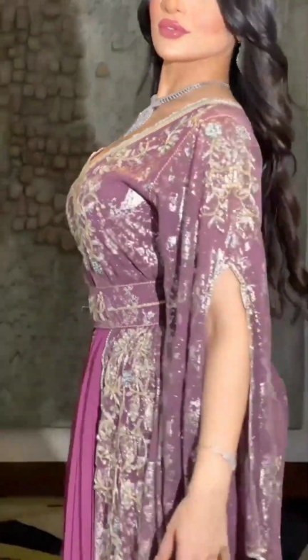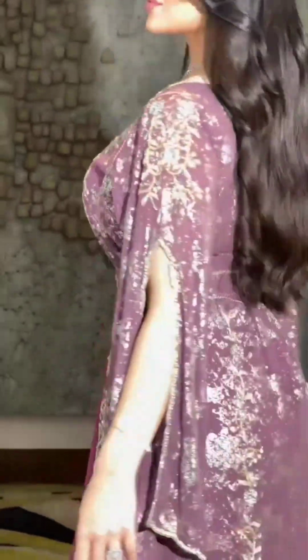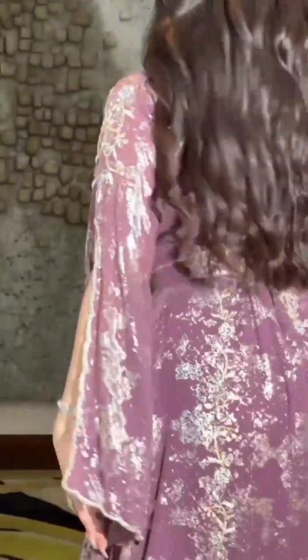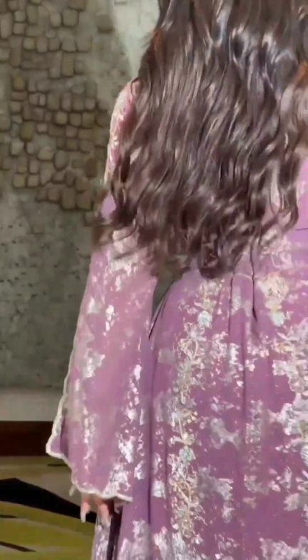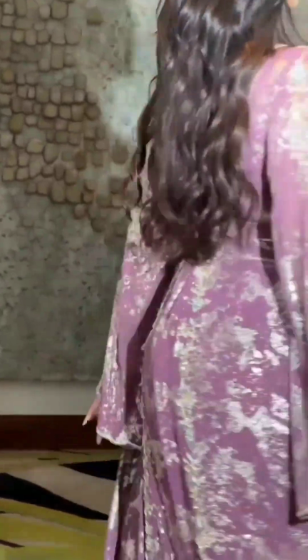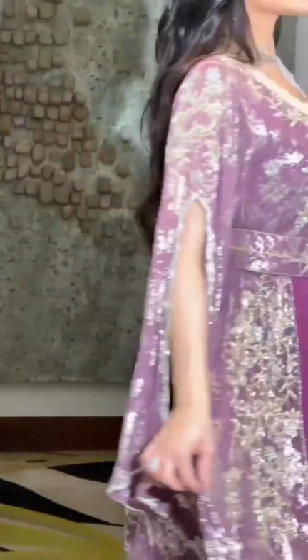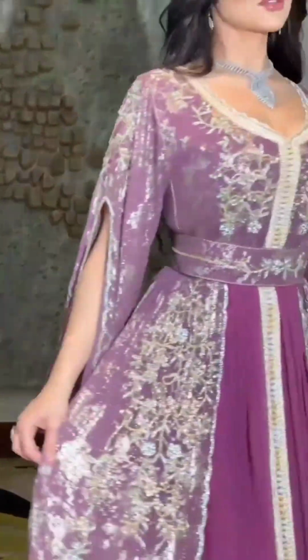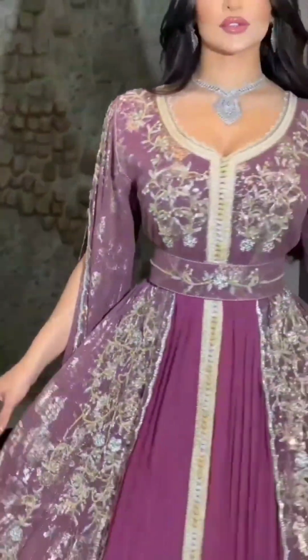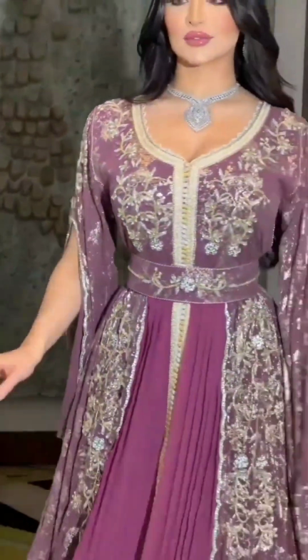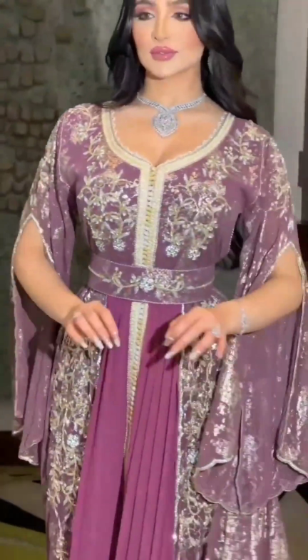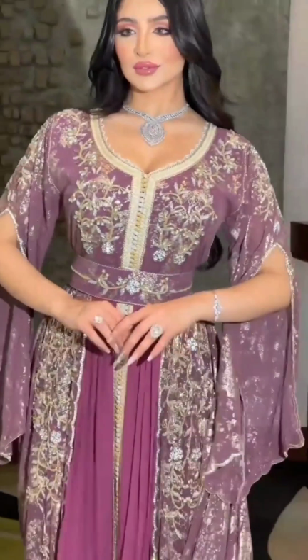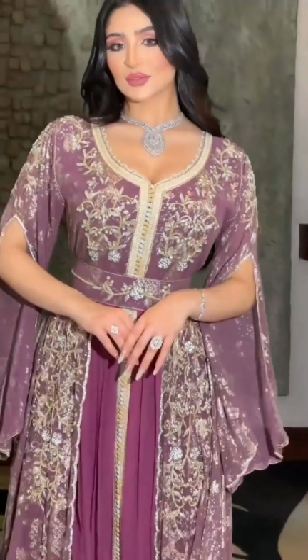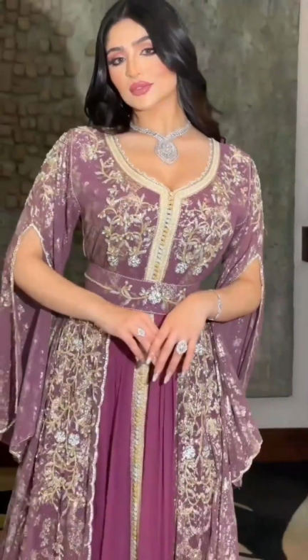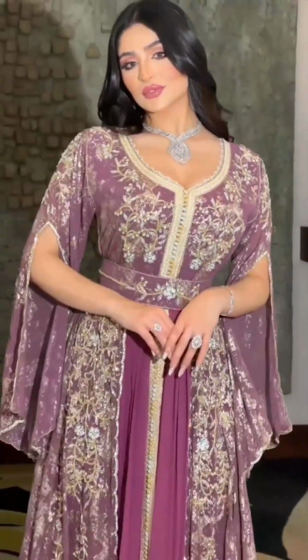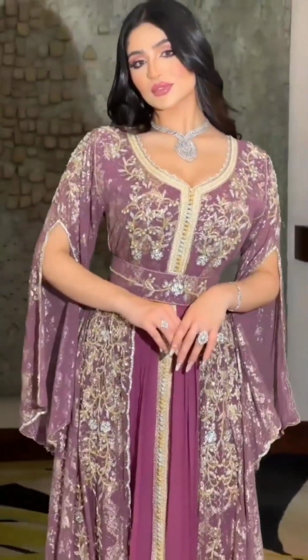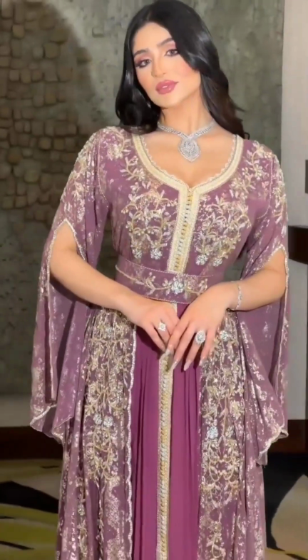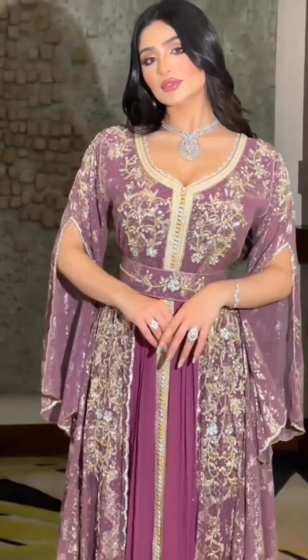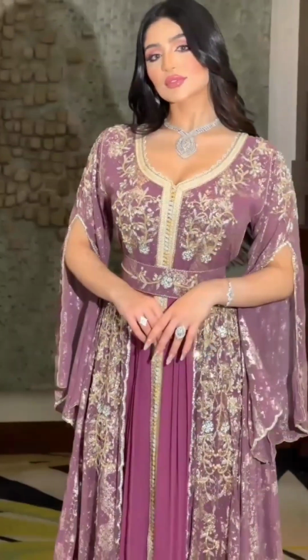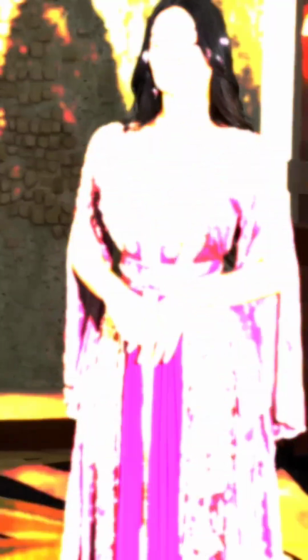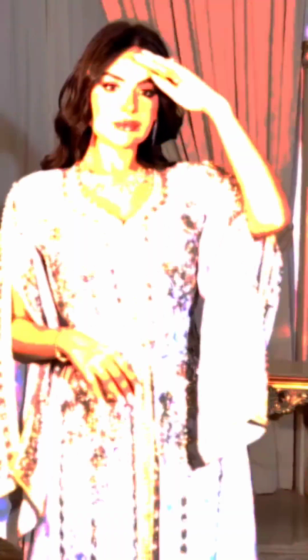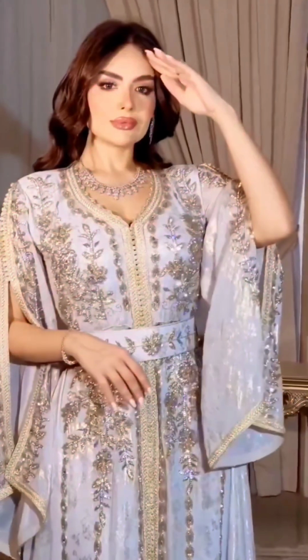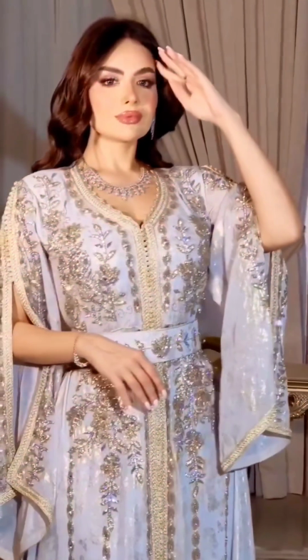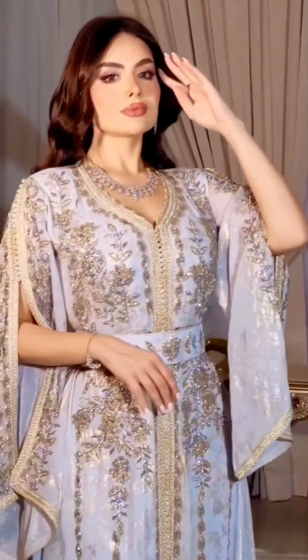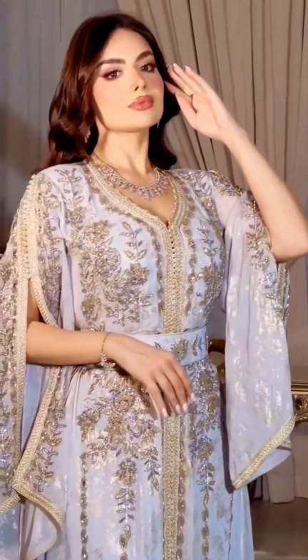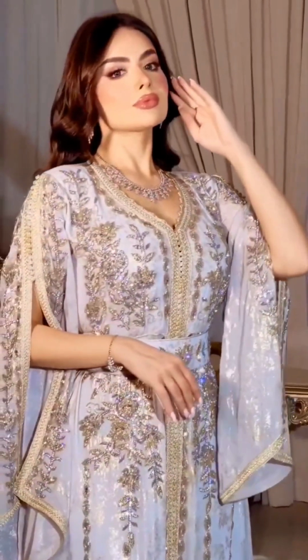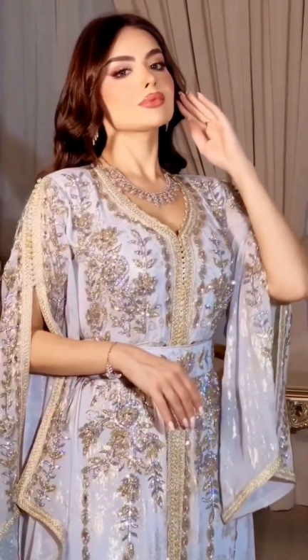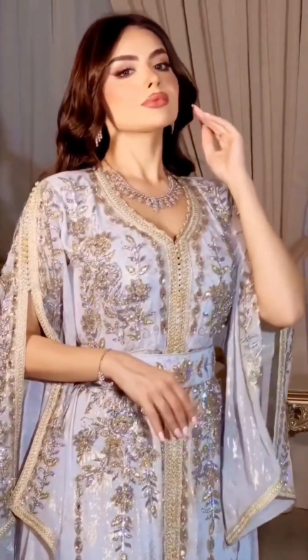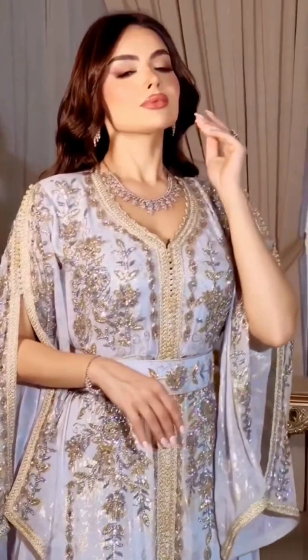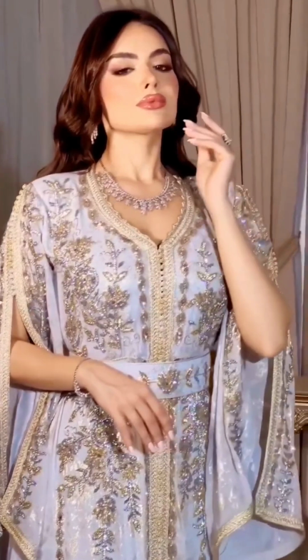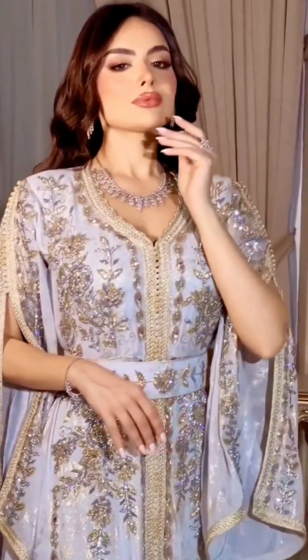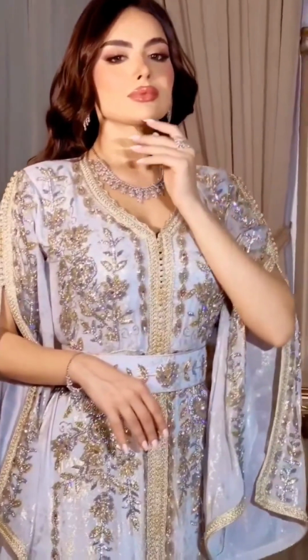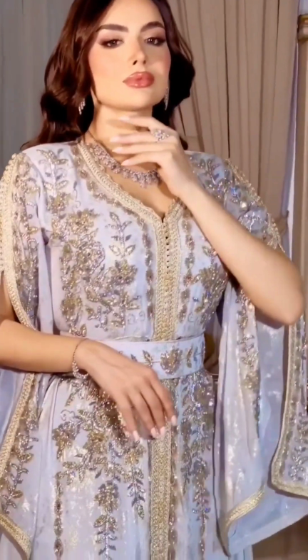There is a belt on the back. There are stones on it. This is golden work. This is white color. Mashallah, this is very beautiful.